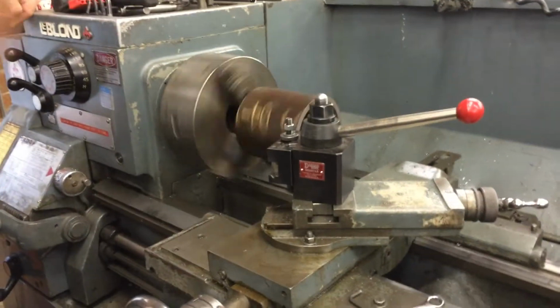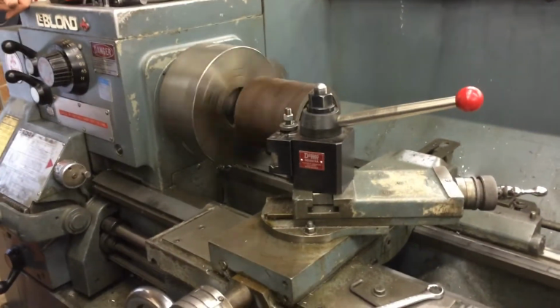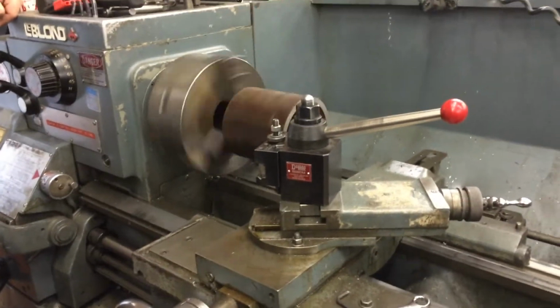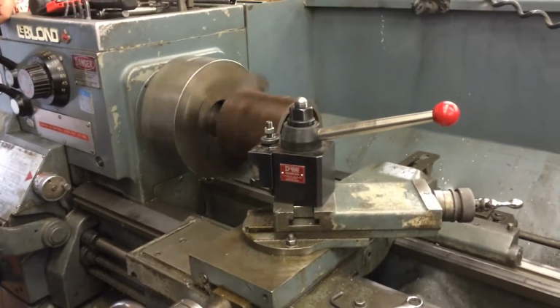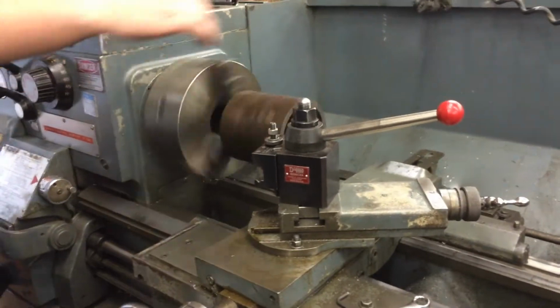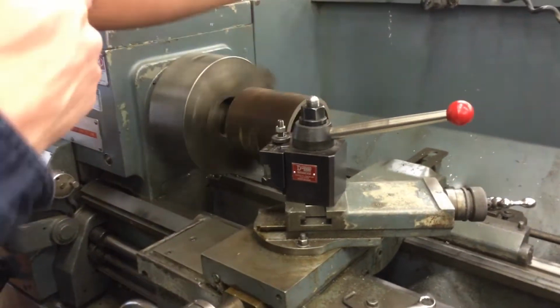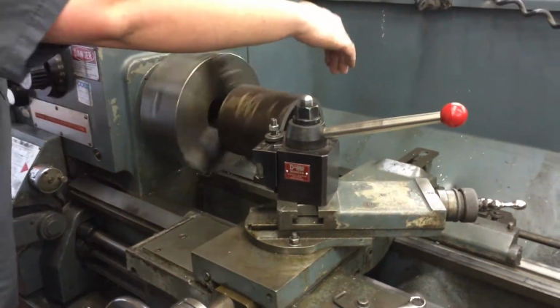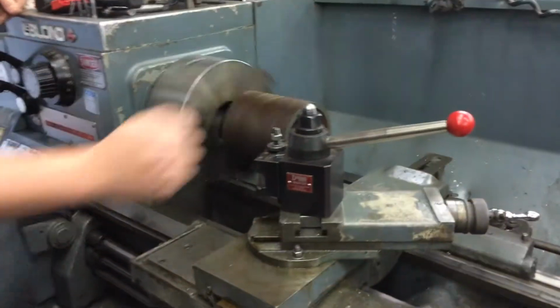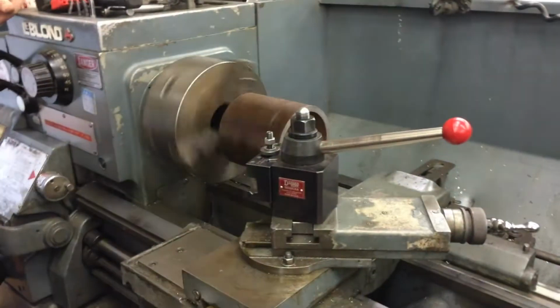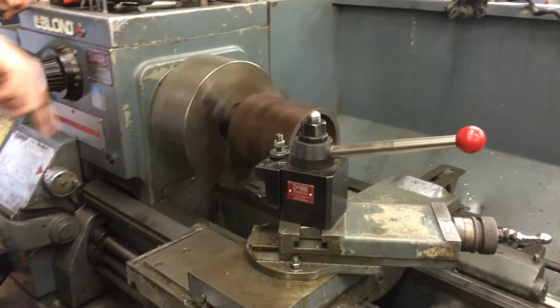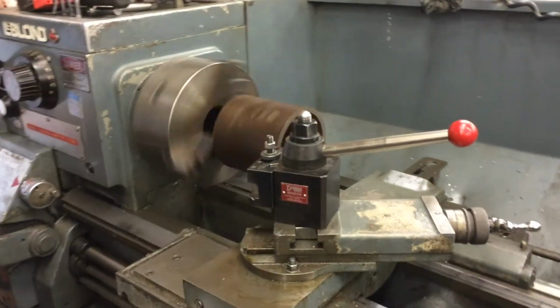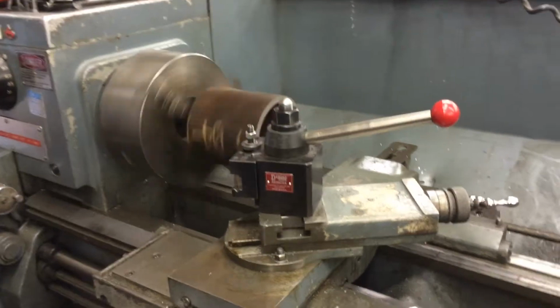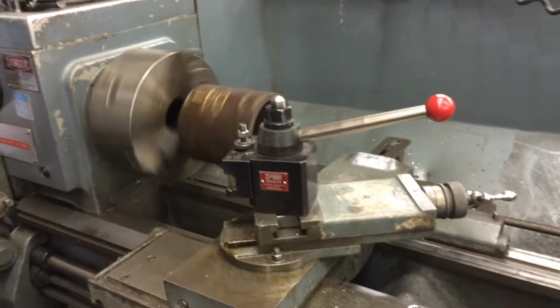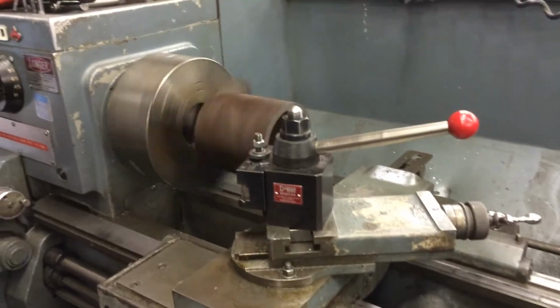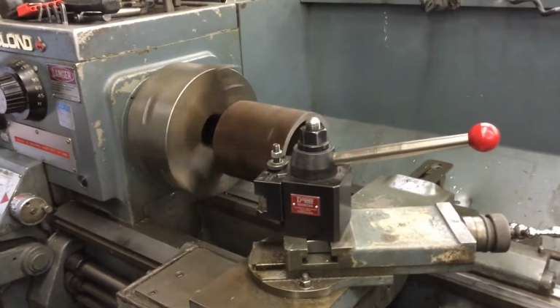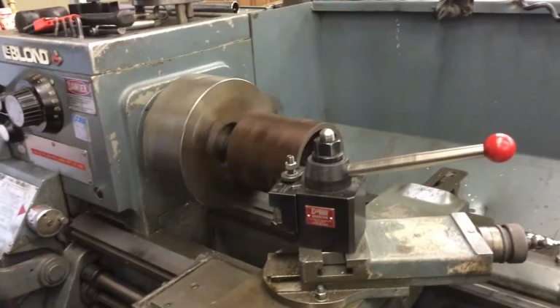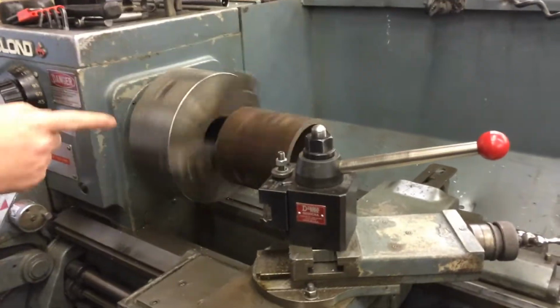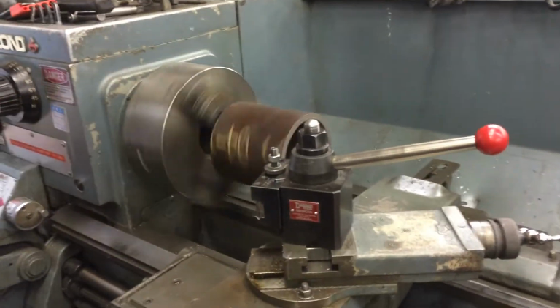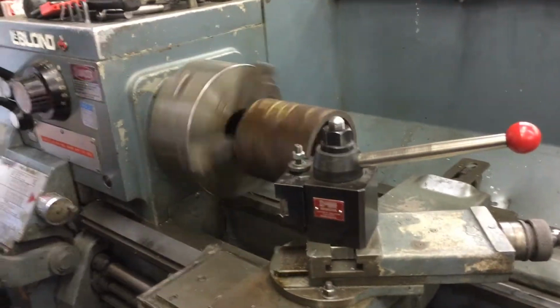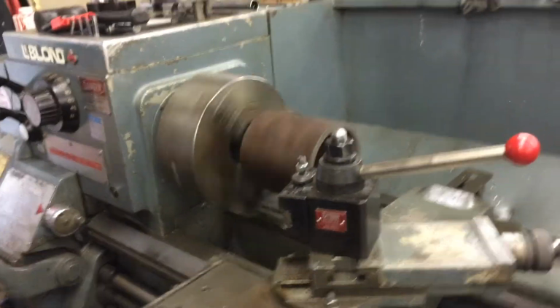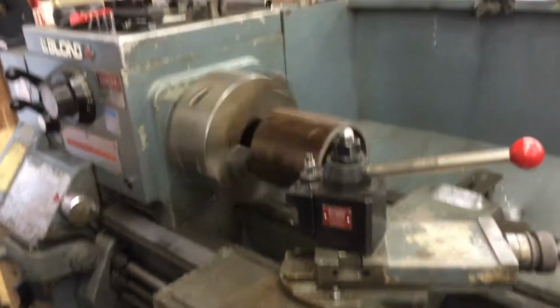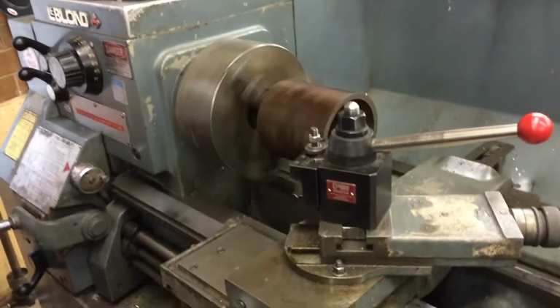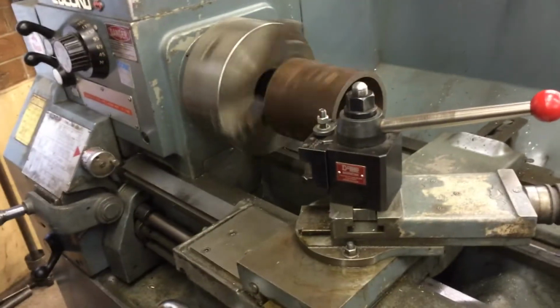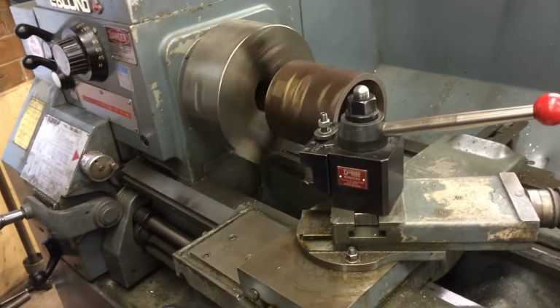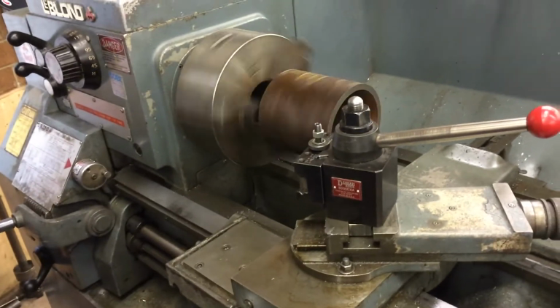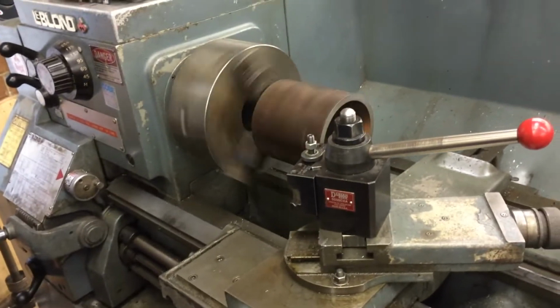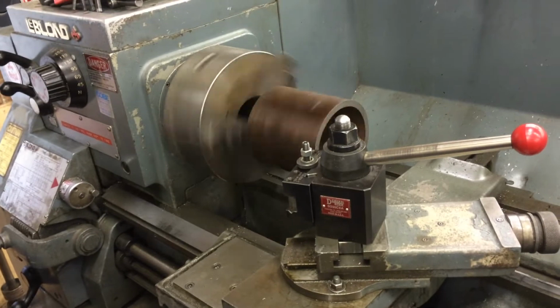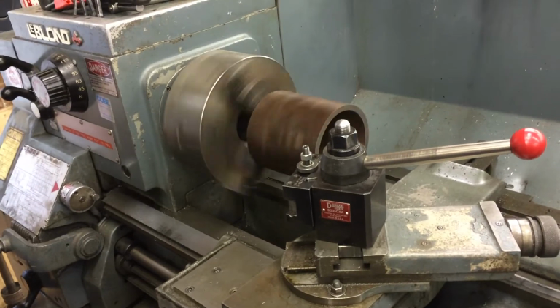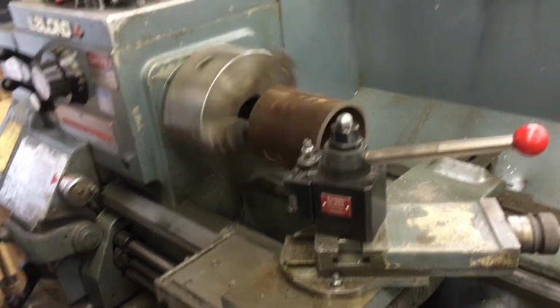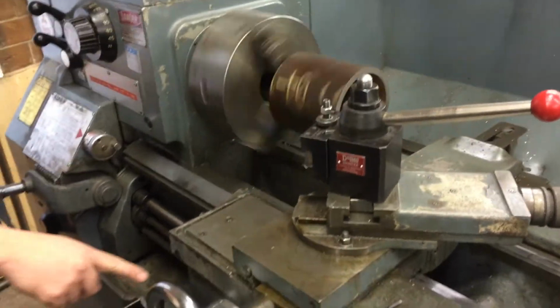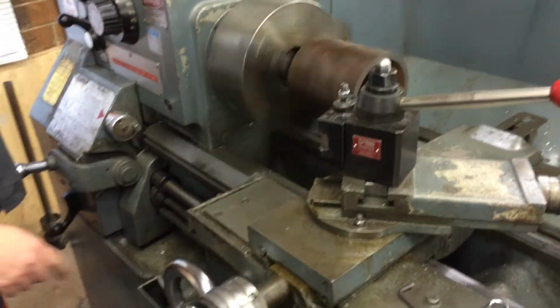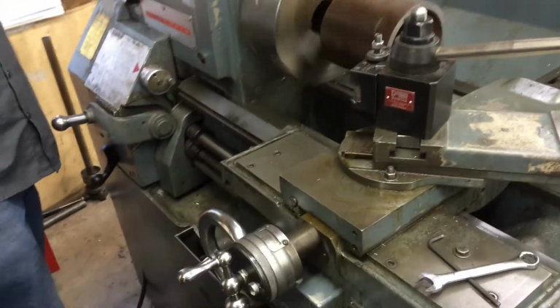So yesterday we were talking — back side, opposite. You've got to flip it around. You're driving. Let's jump up here on the handles.